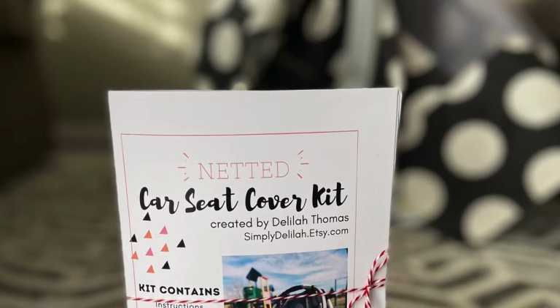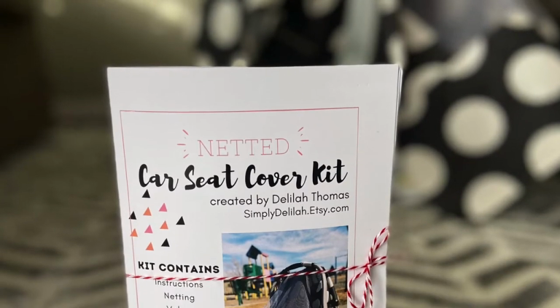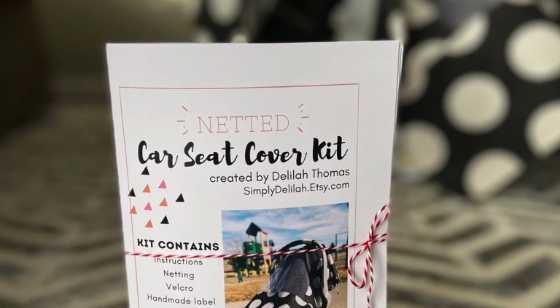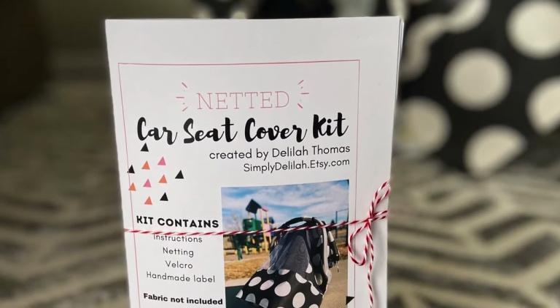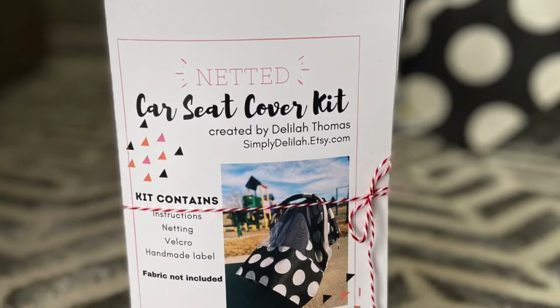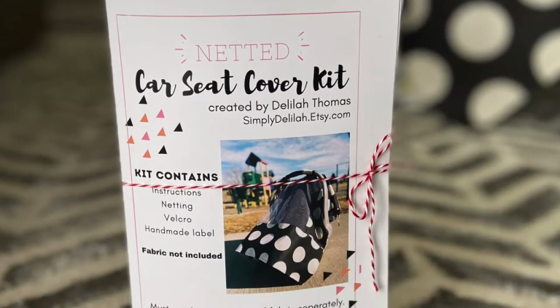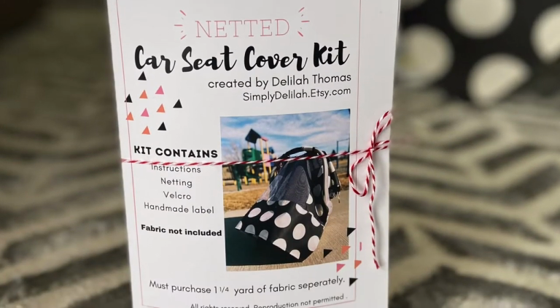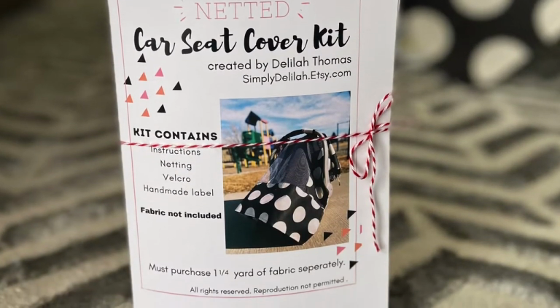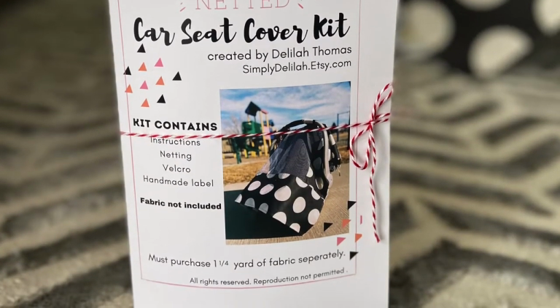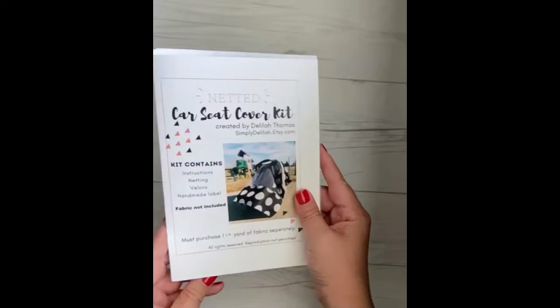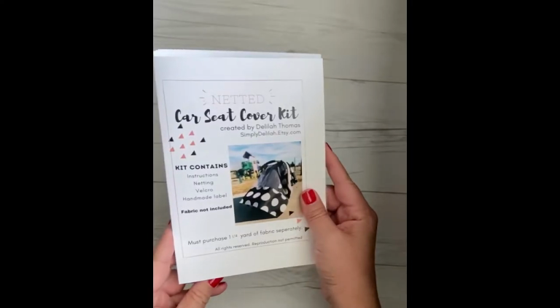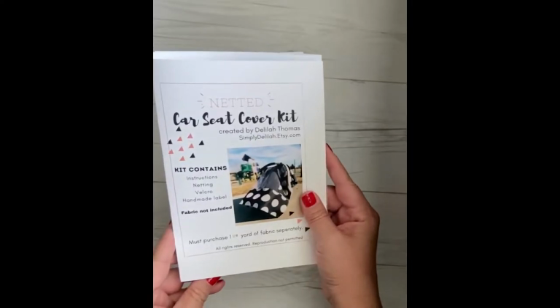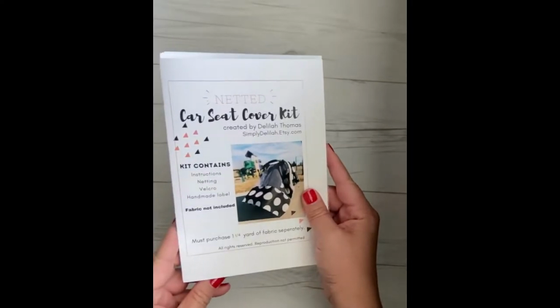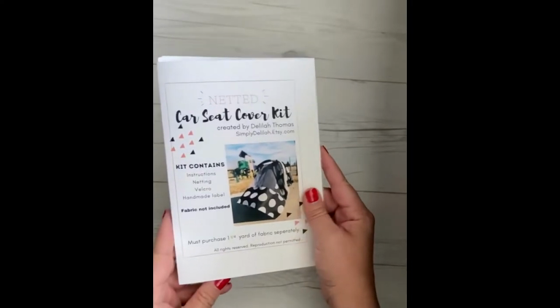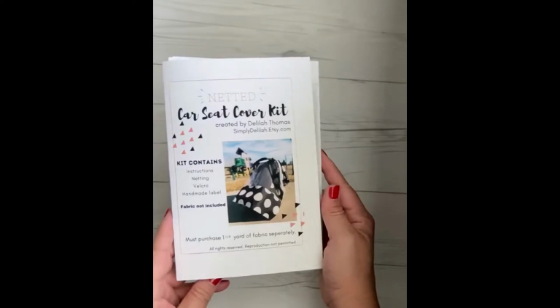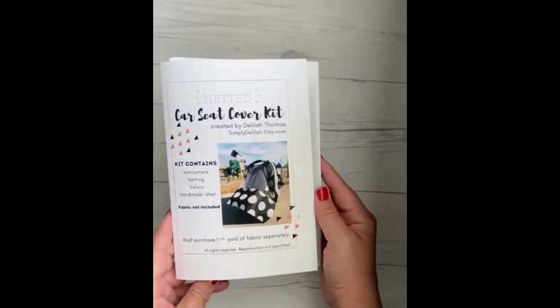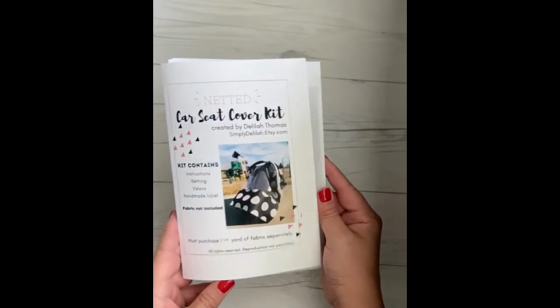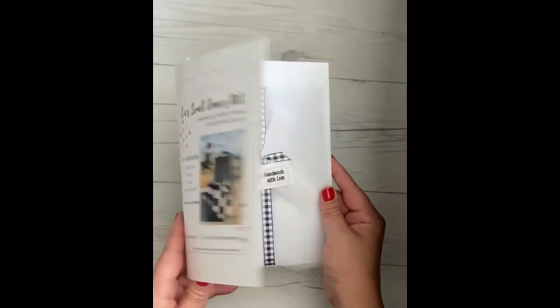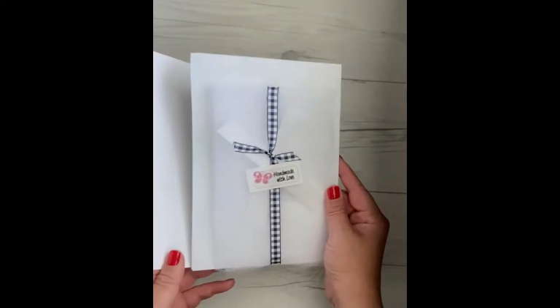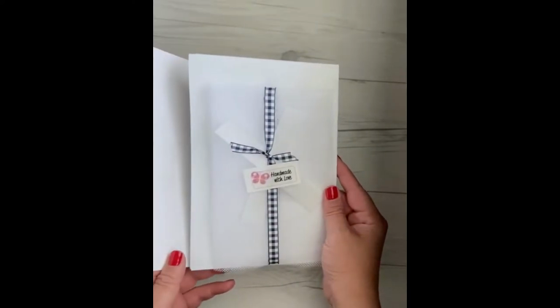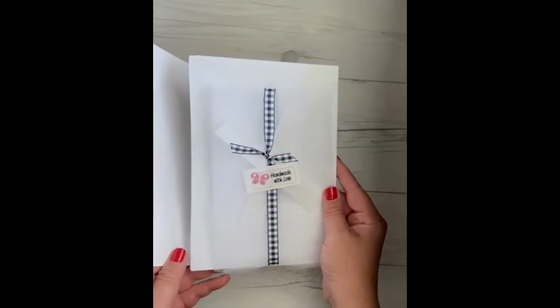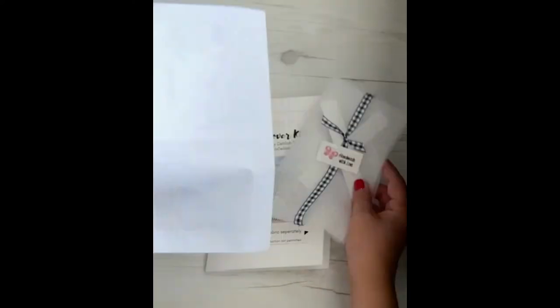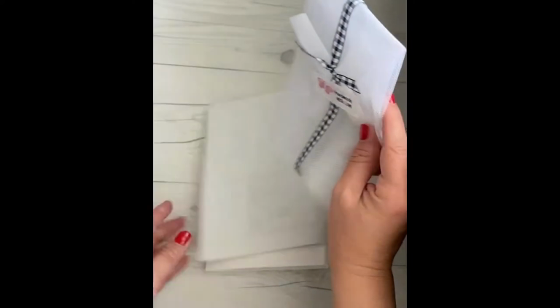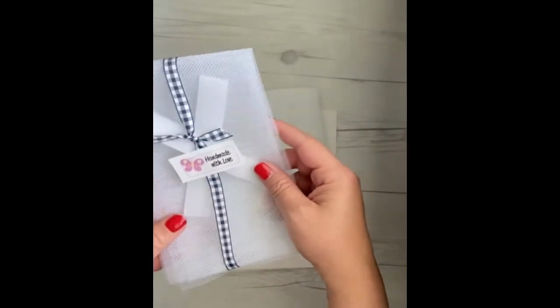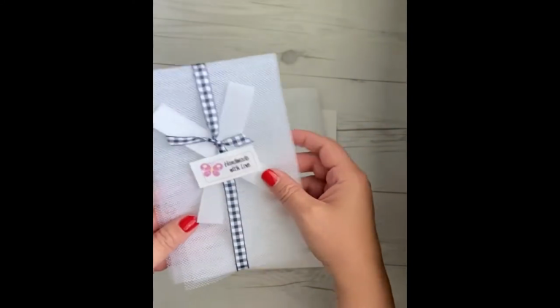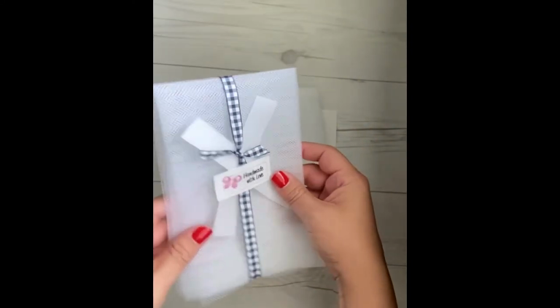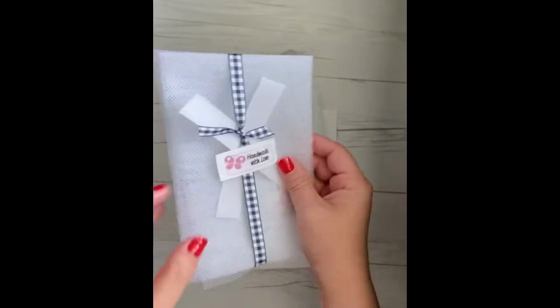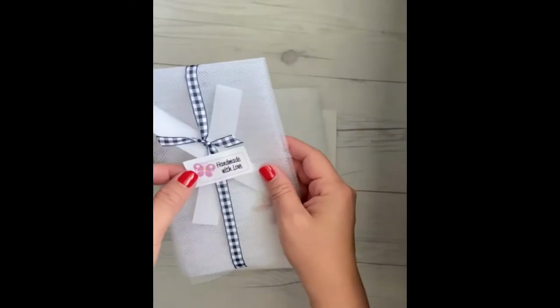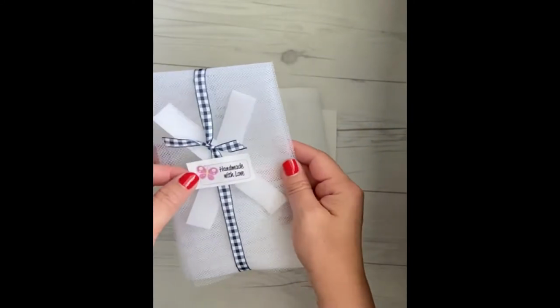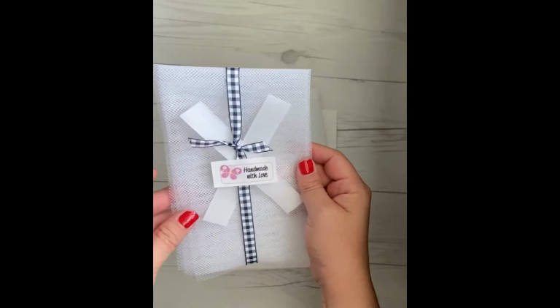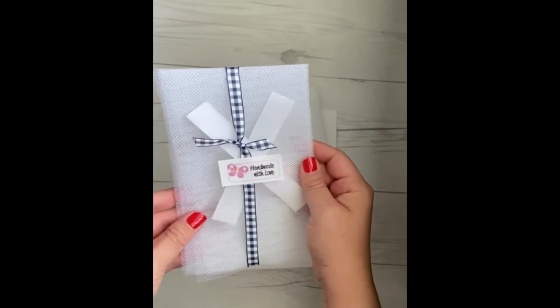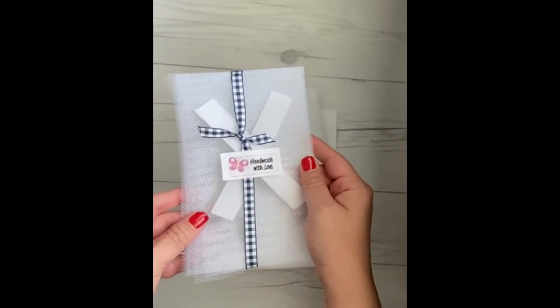The kit comes with full instructions, the netting cut out at the right size, velcro for the straps, and a cute little handmade label.